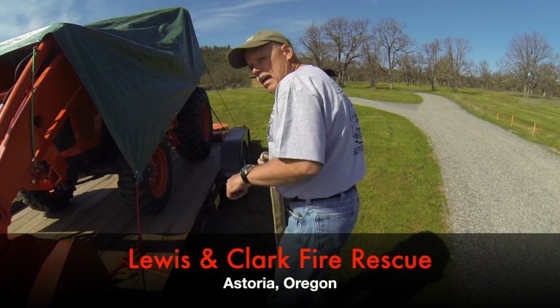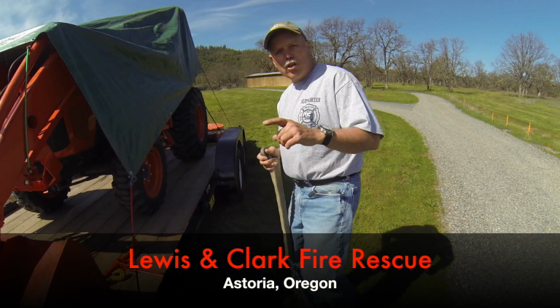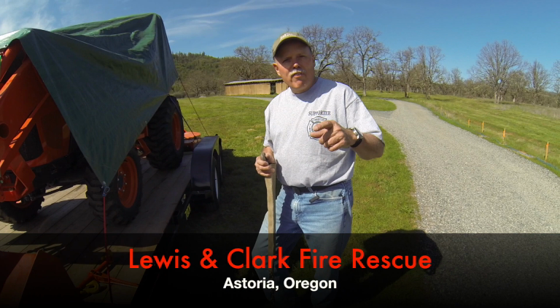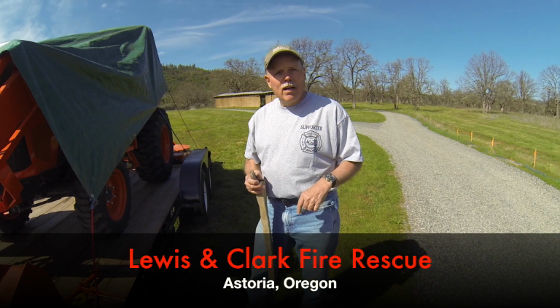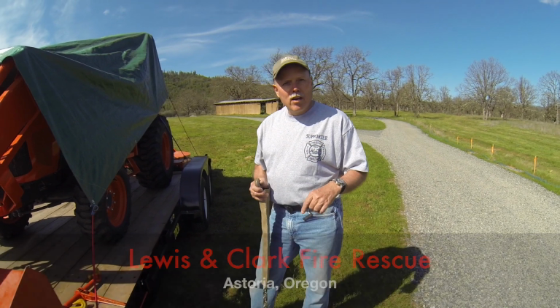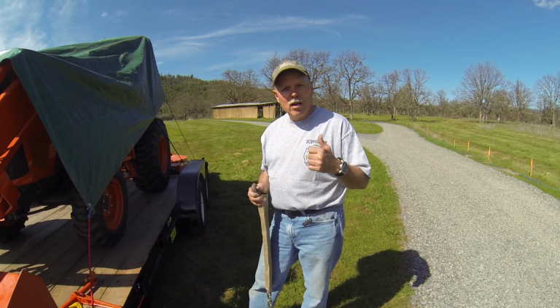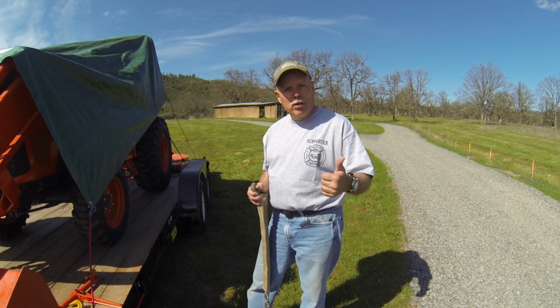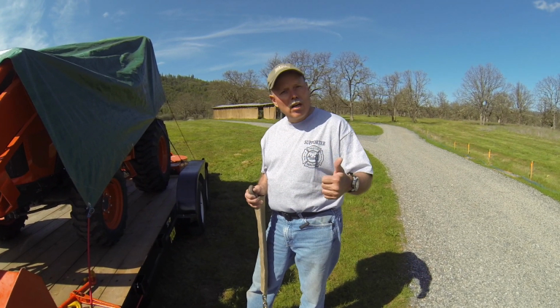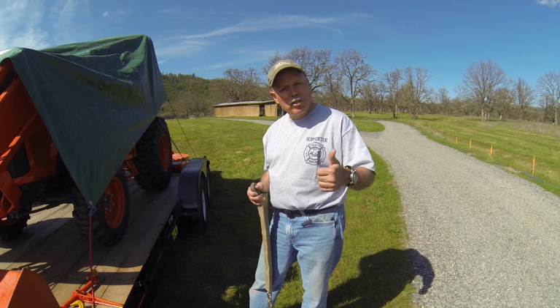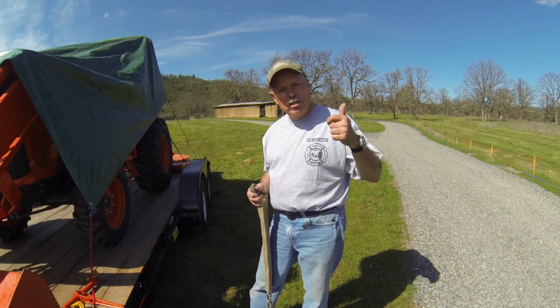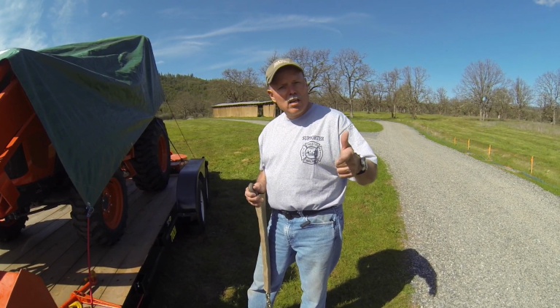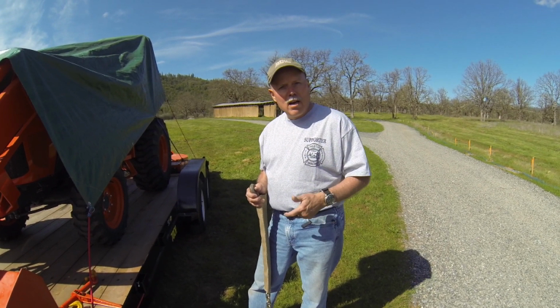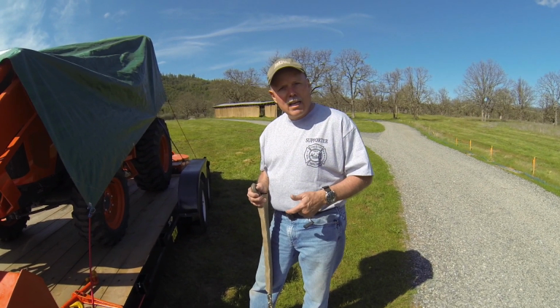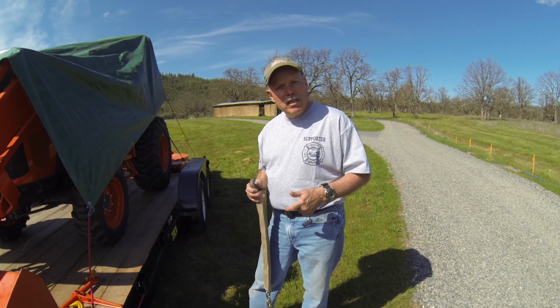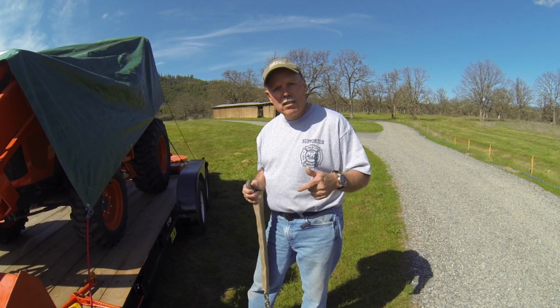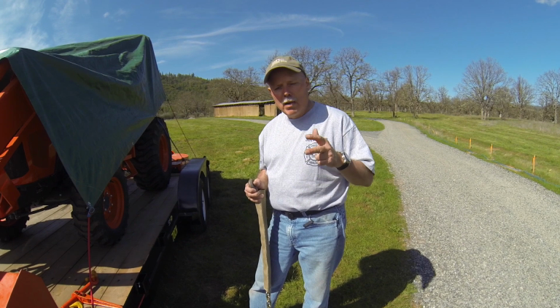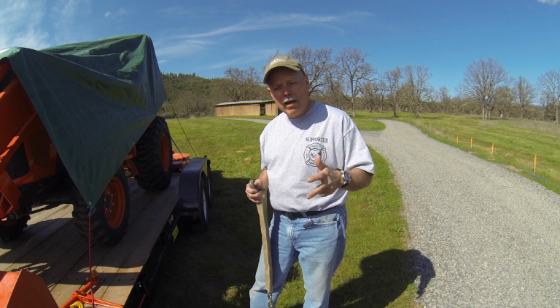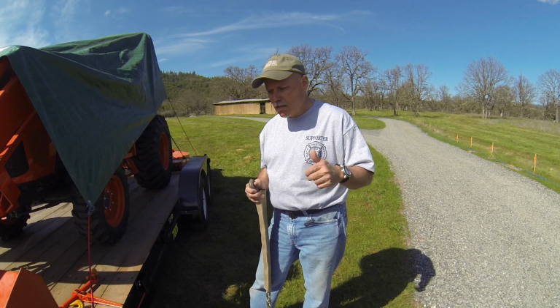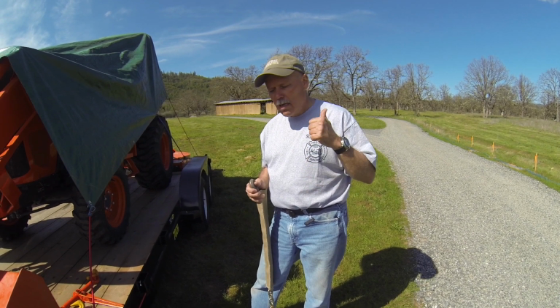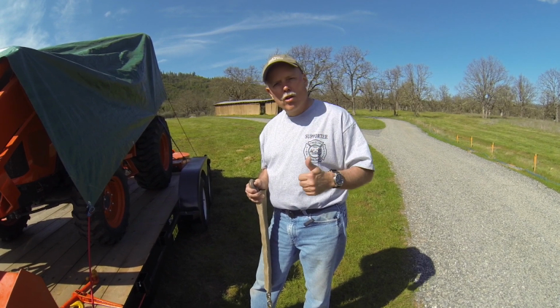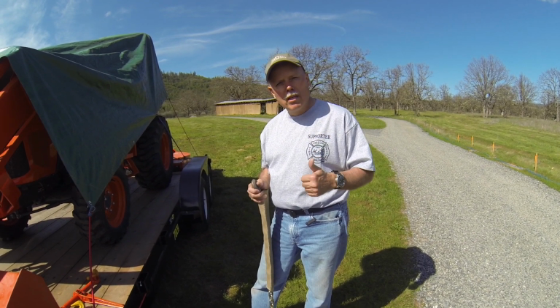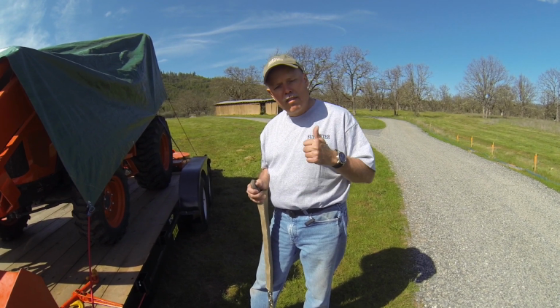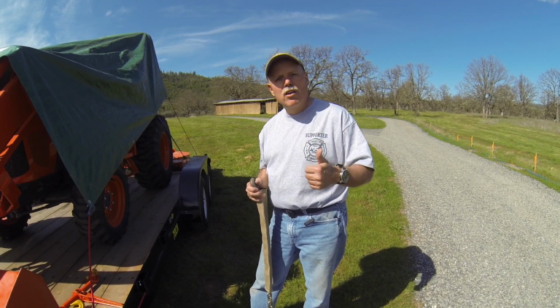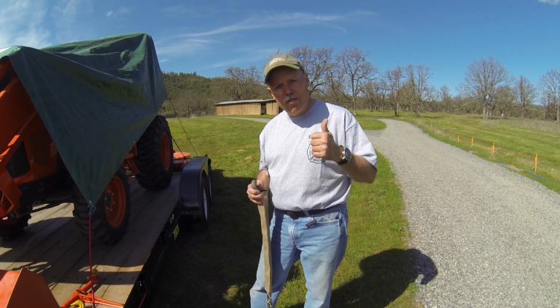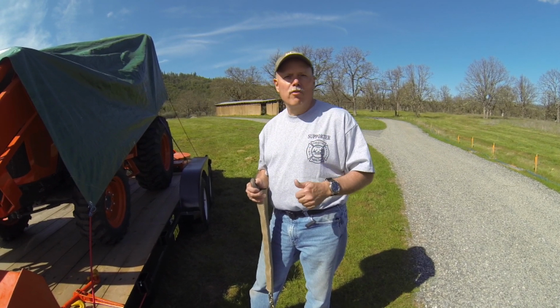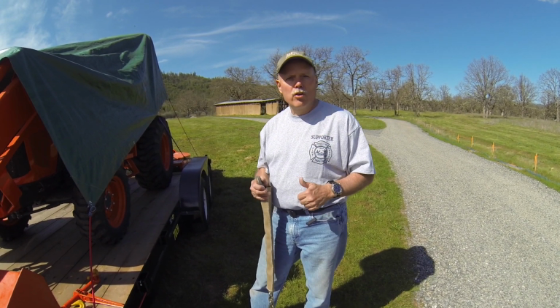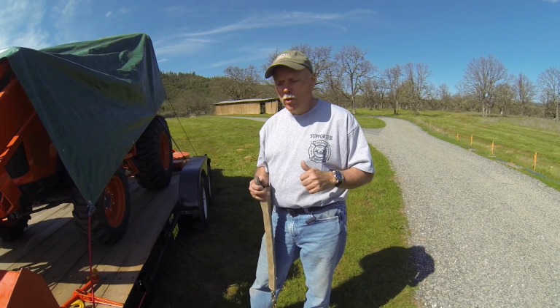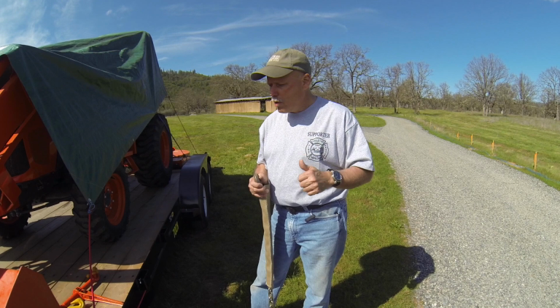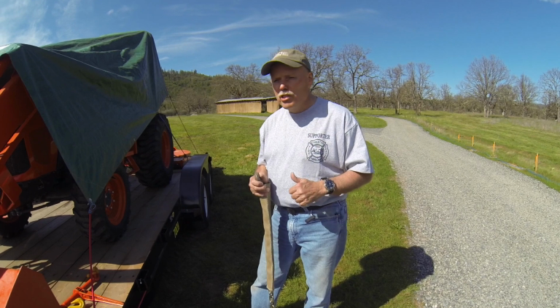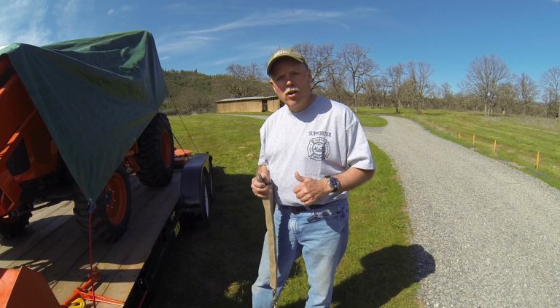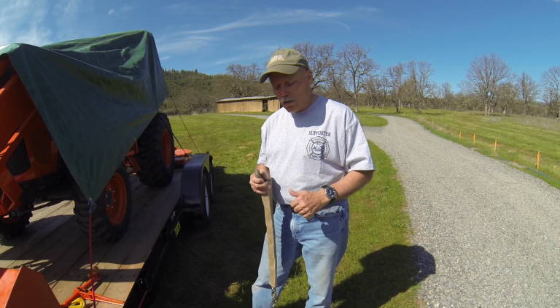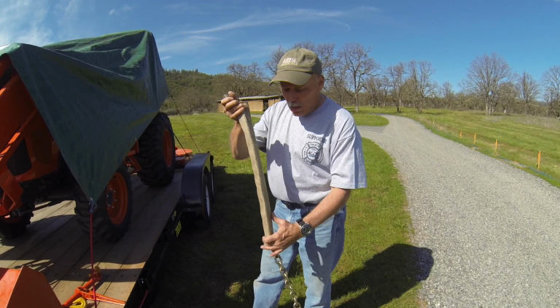And to all the firemen out there, police officers, EMTs, paramedics, and of course our military — thank you, thank you for all you do. We appreciate all the hard work.